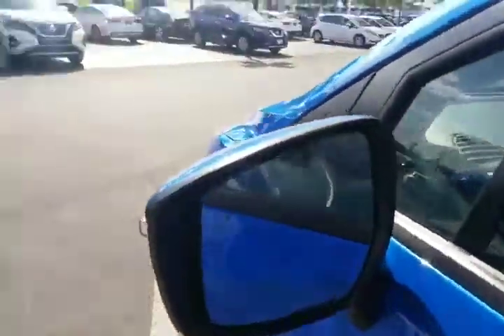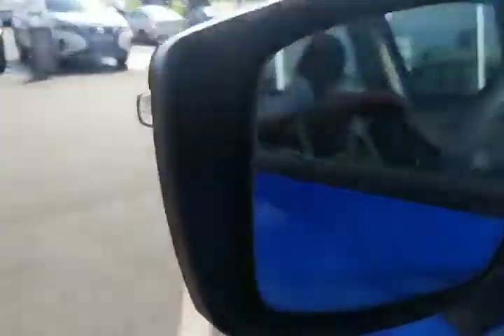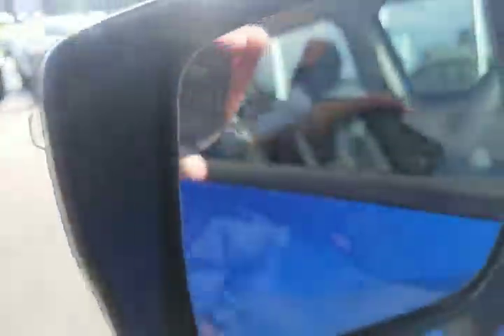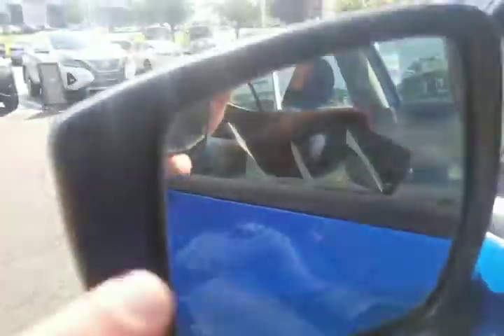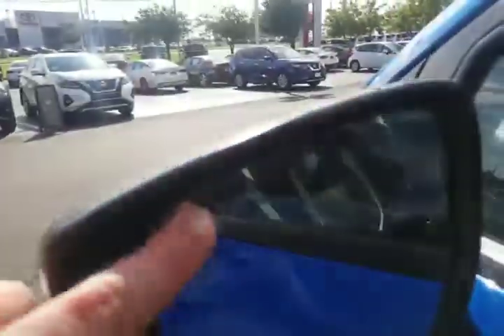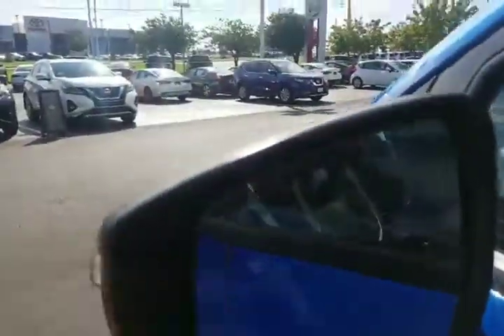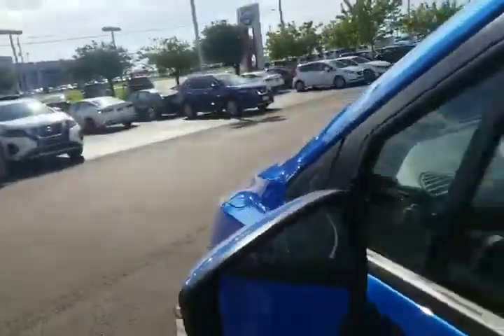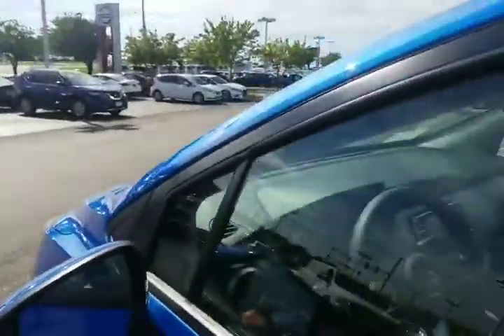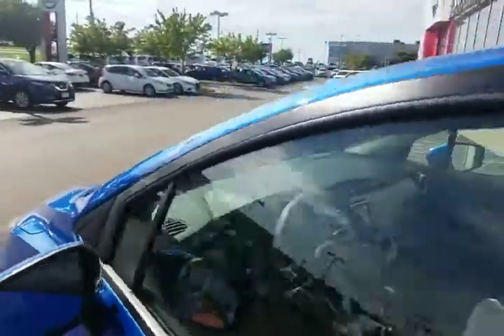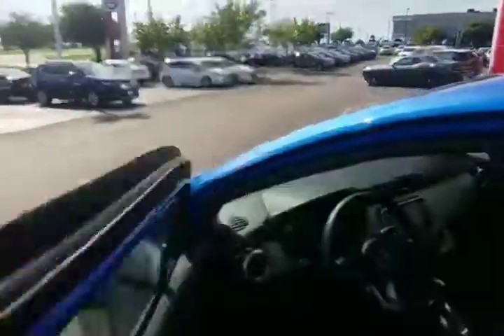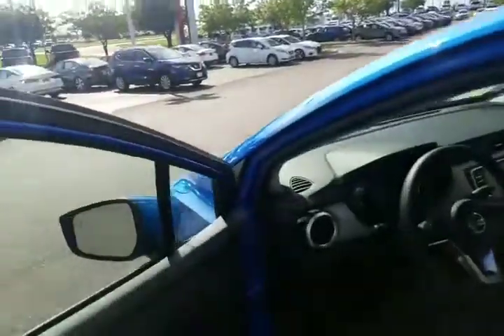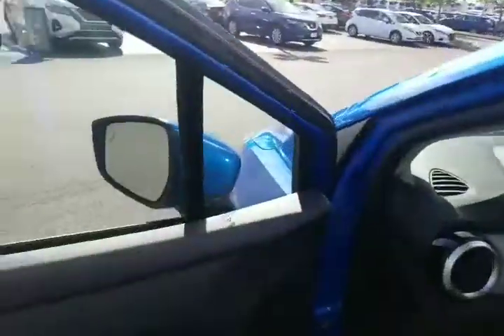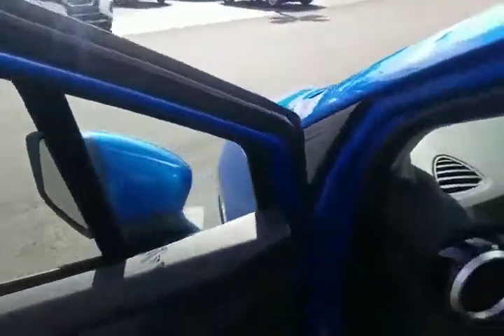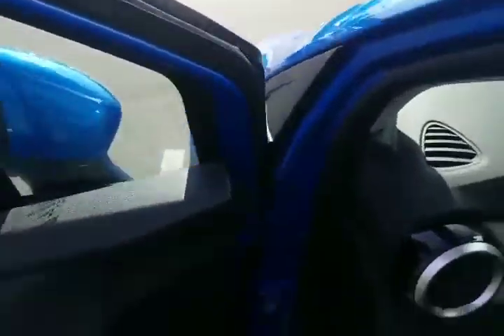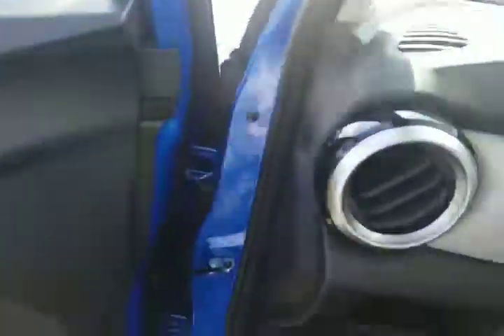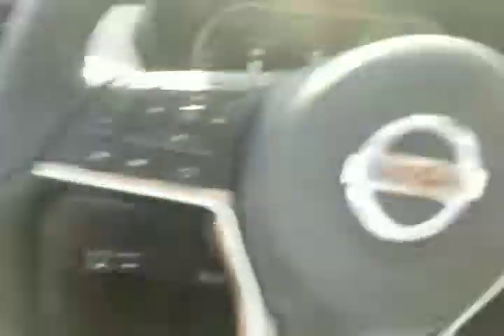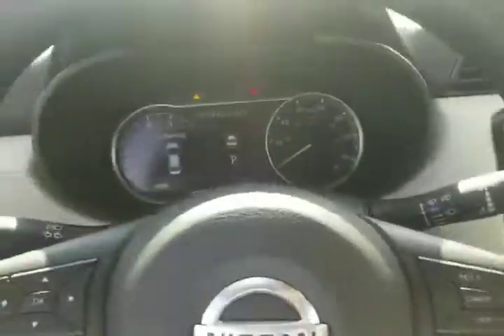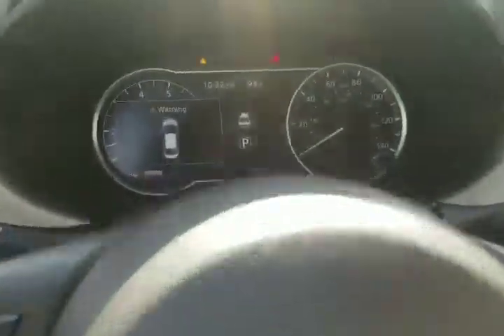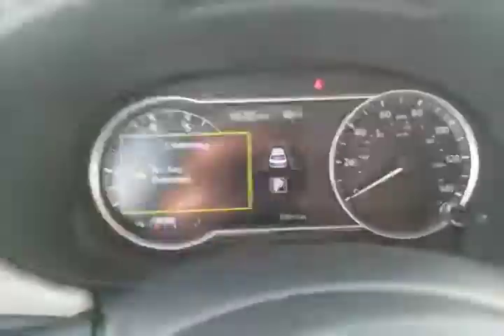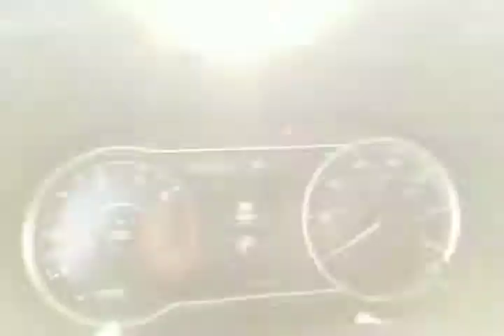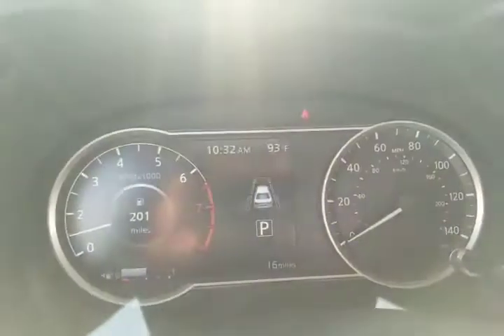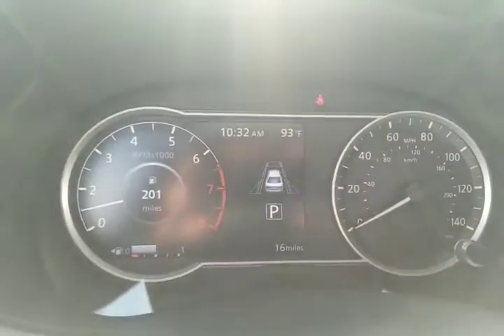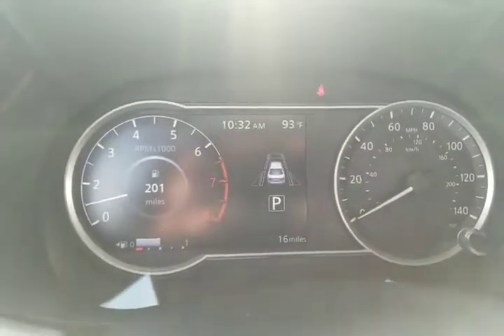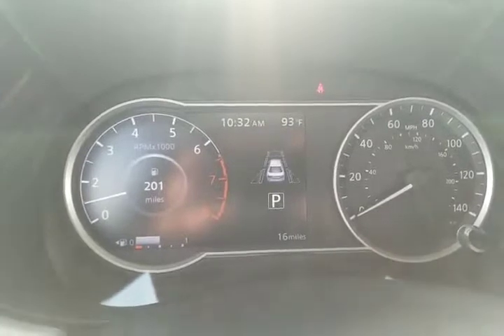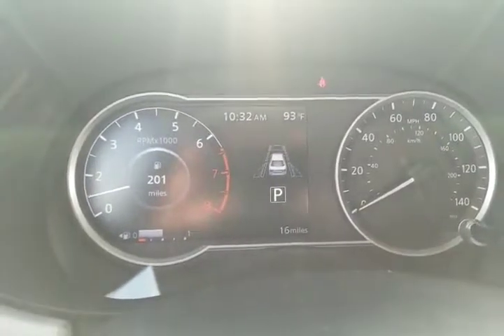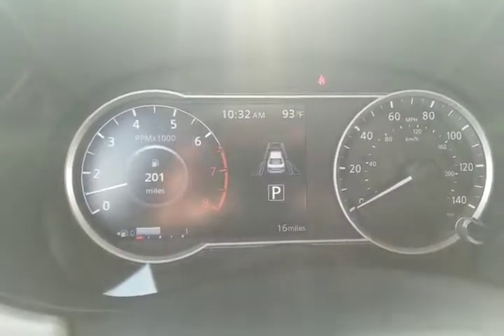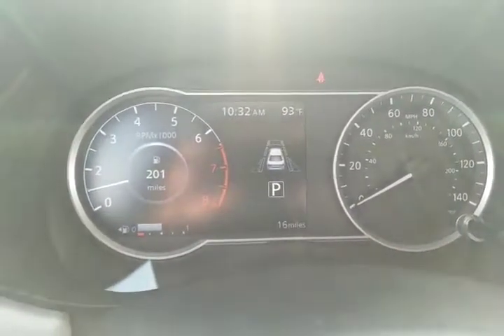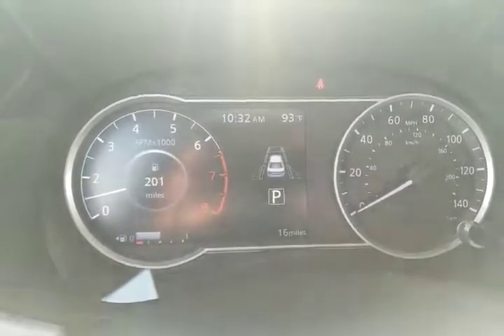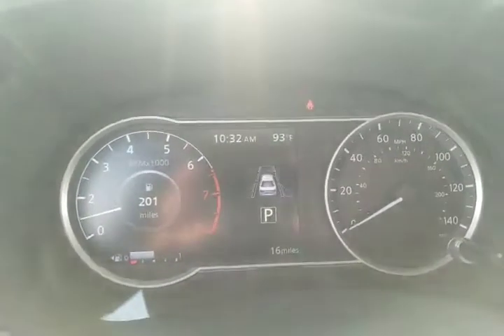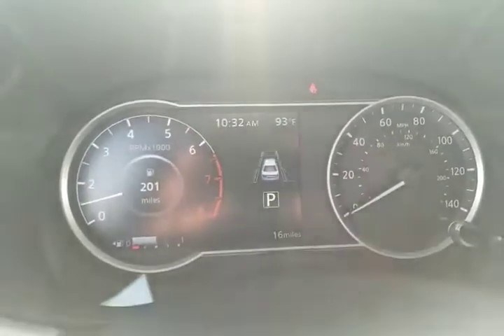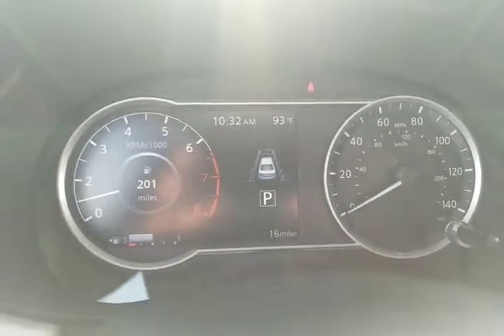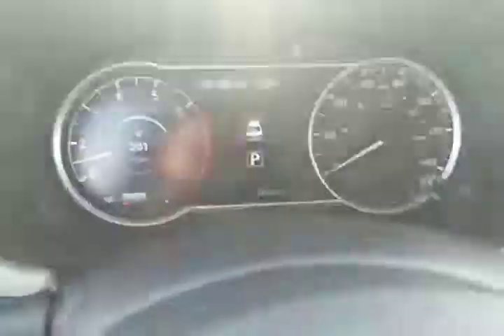These have the blind zone alert in the mirror as well as the full safety surround view right here, so in your little display it's going to show you if anyone's in your blind zone.